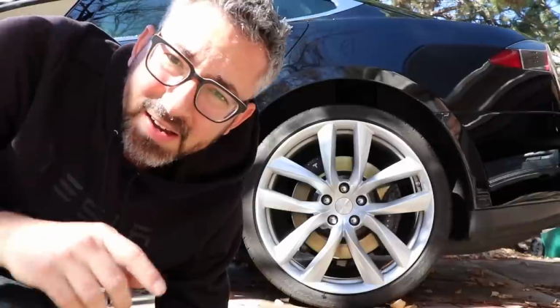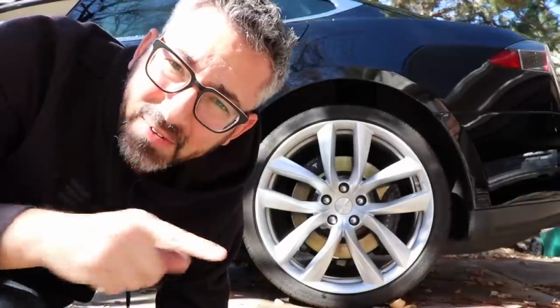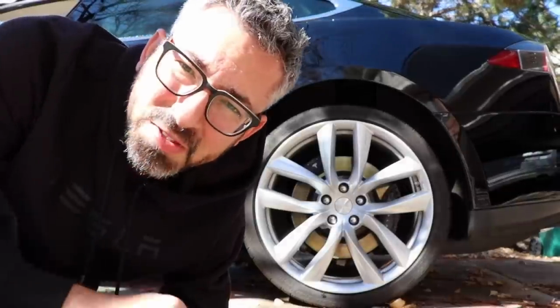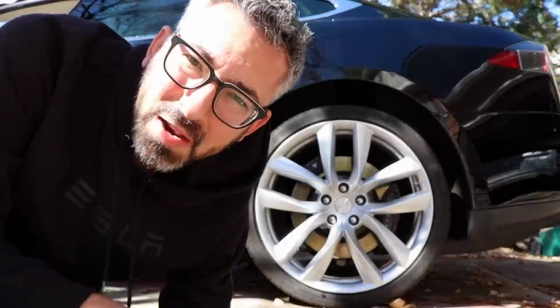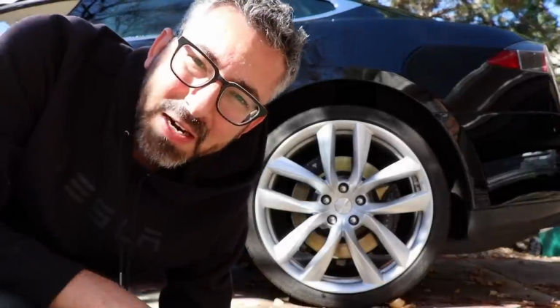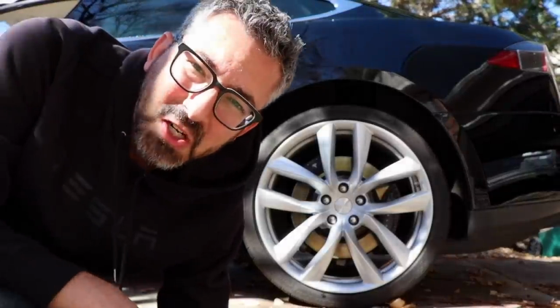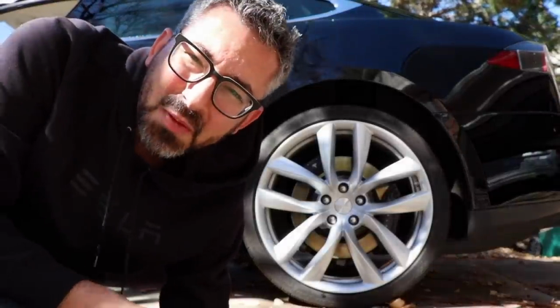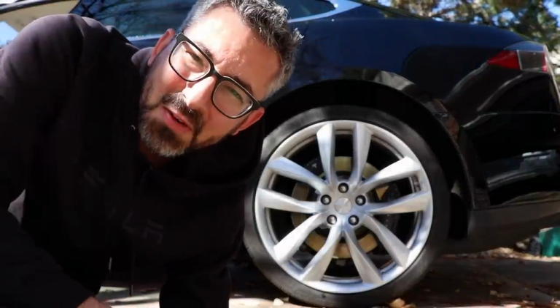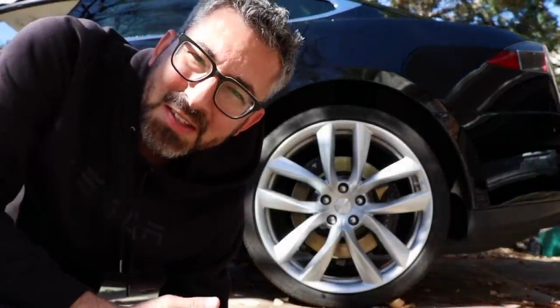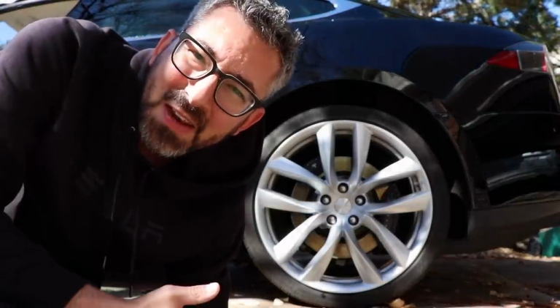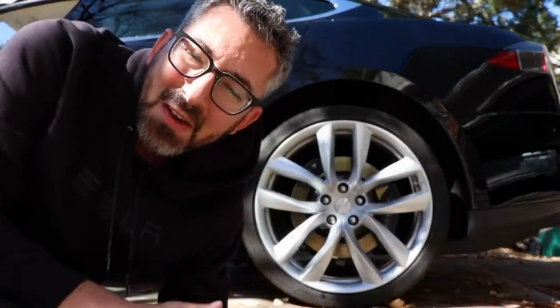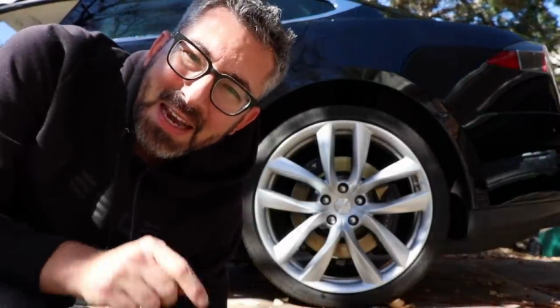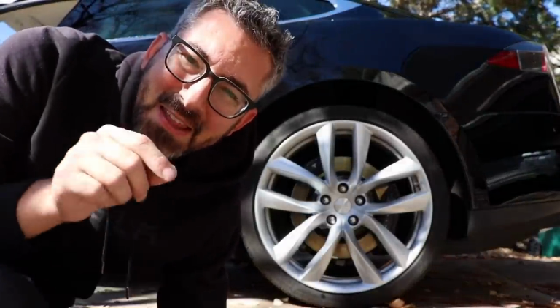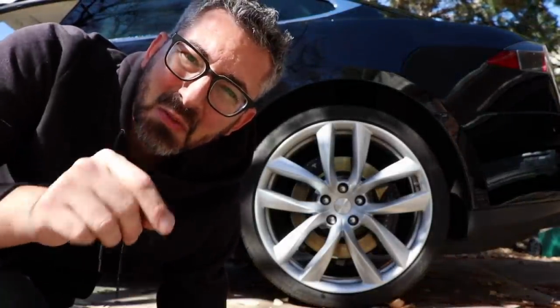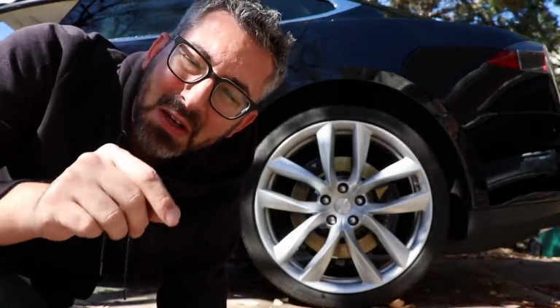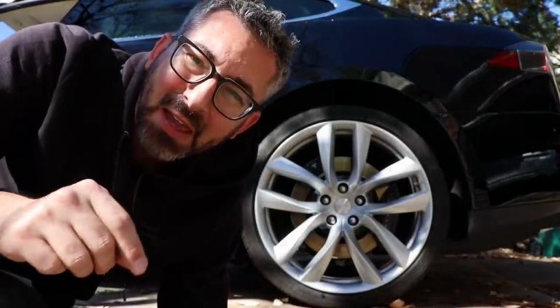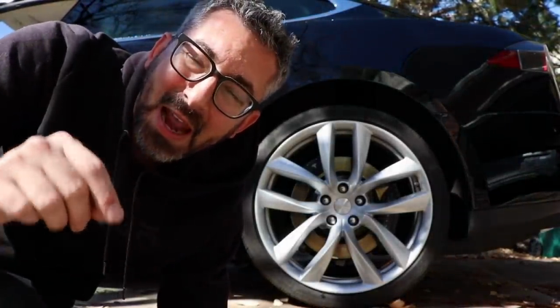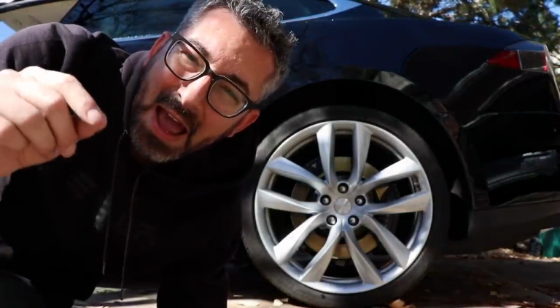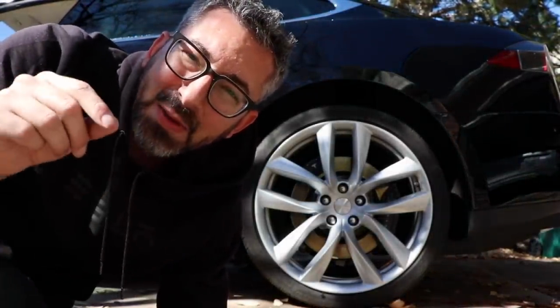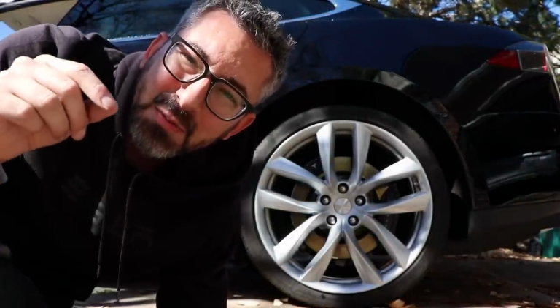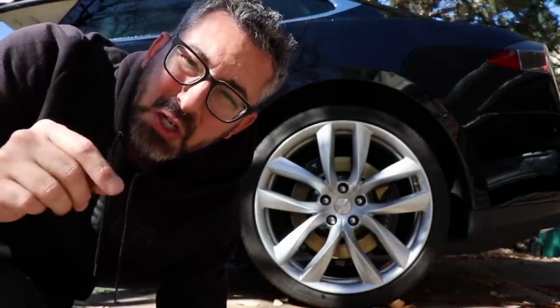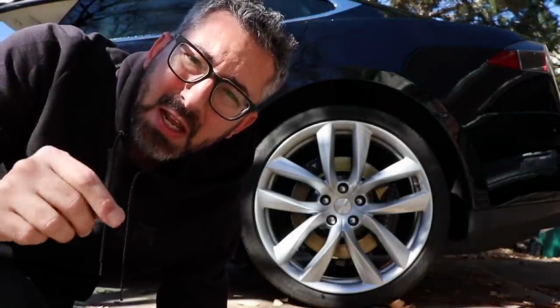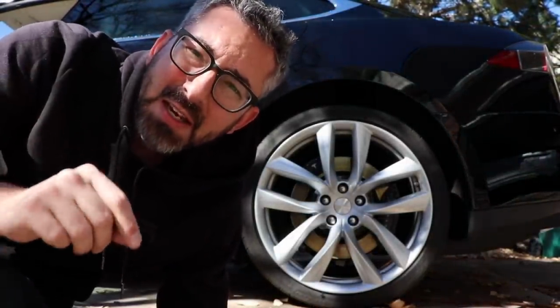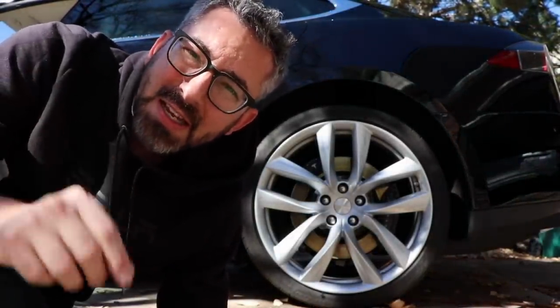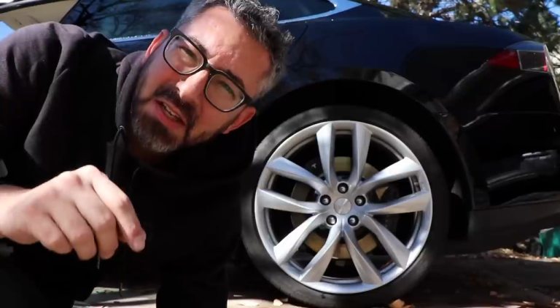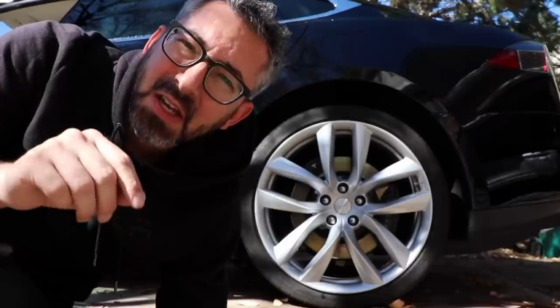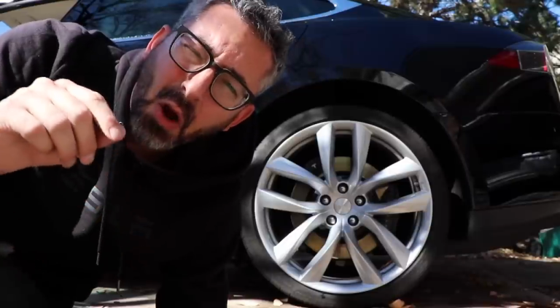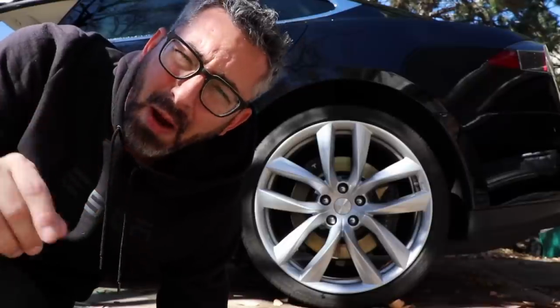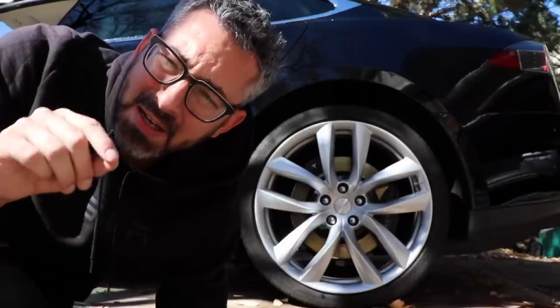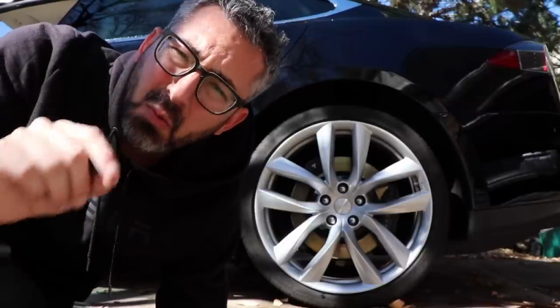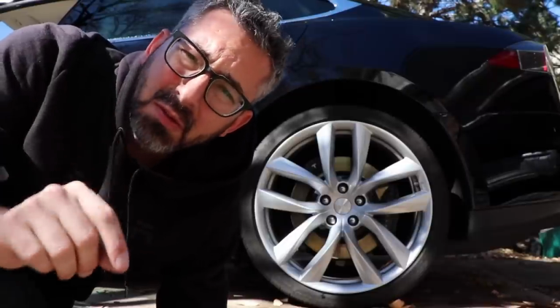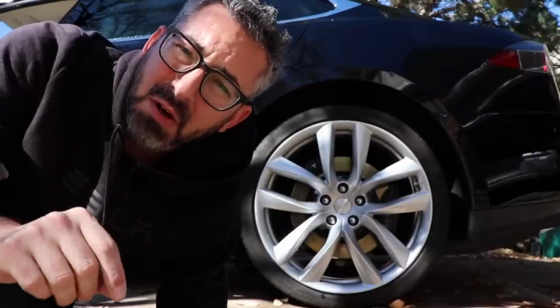All right, what's going on everyone? It's Sean with another Tesla video, and in this one we're going to look at how efficient Tesla's arachnid wheels are.